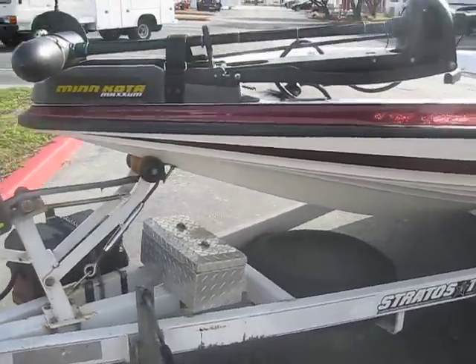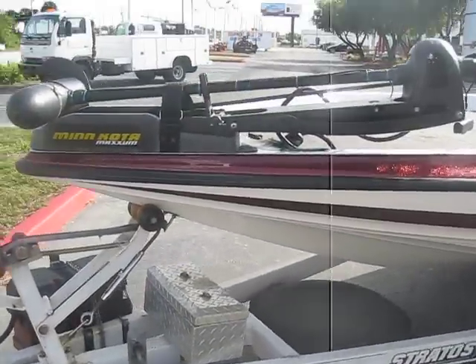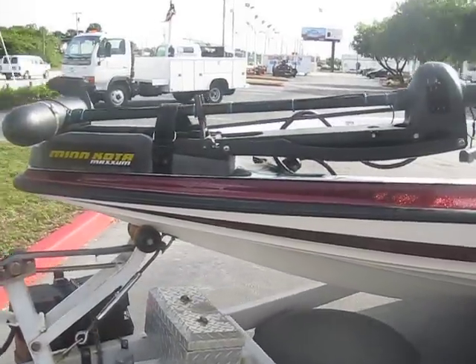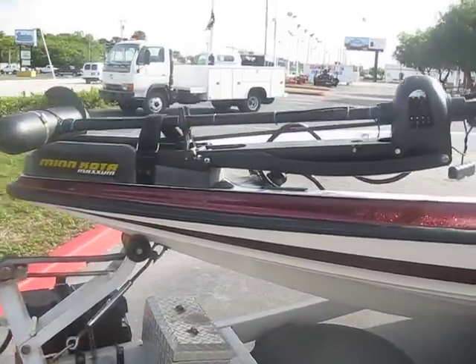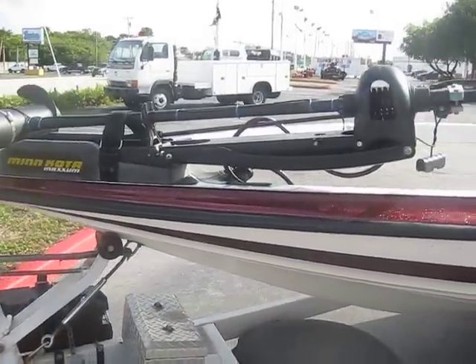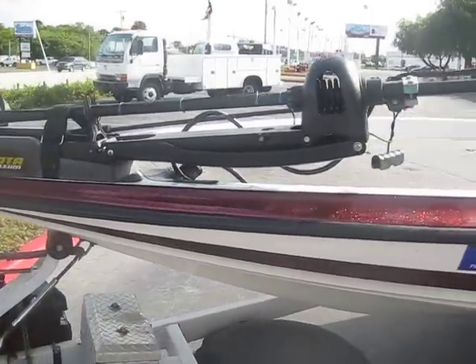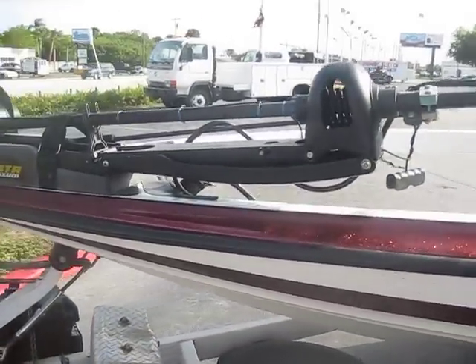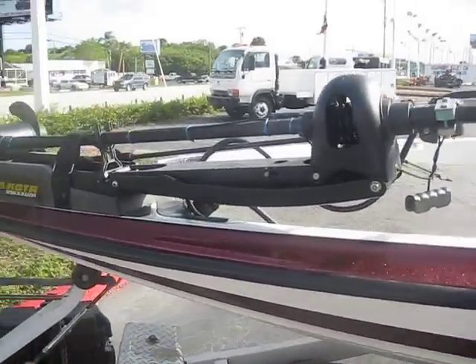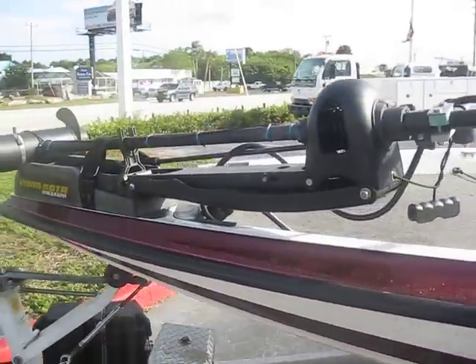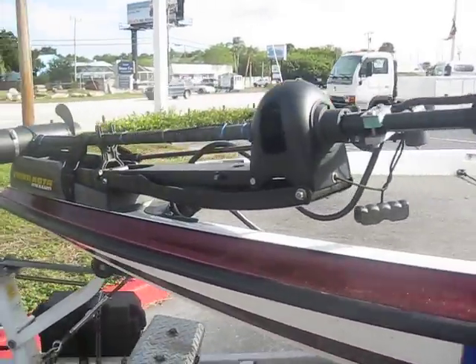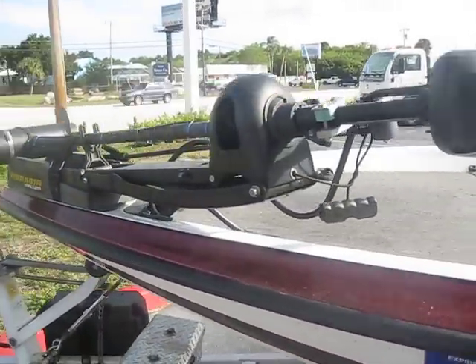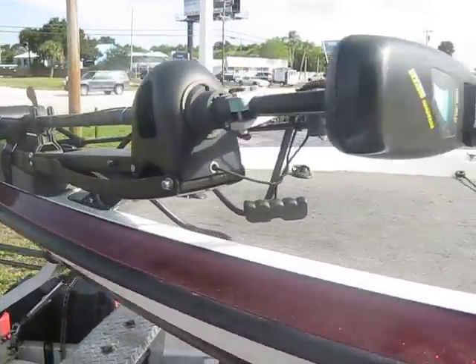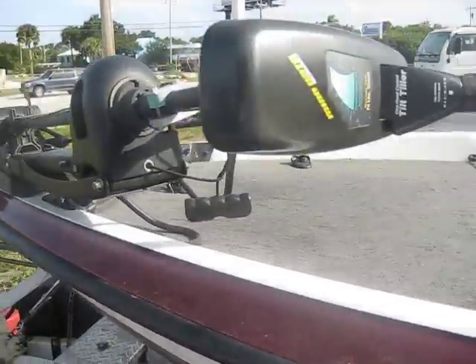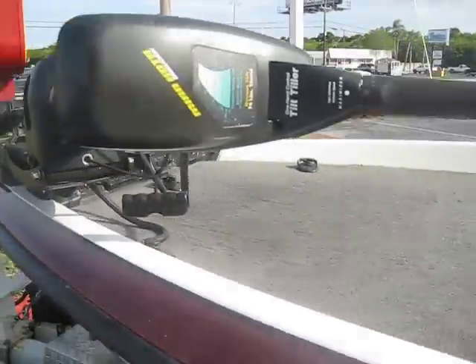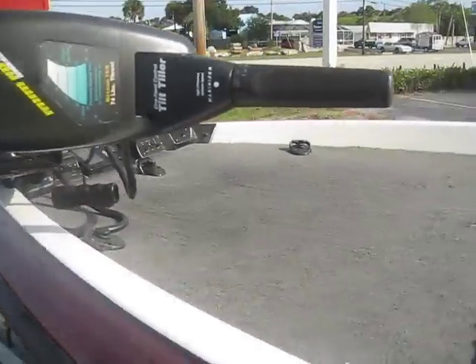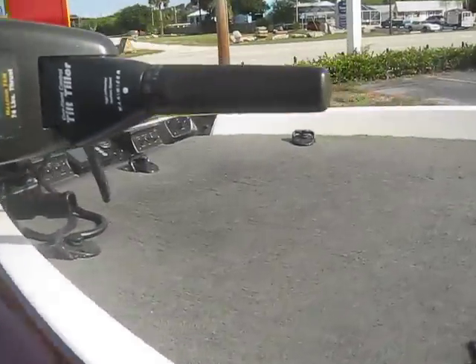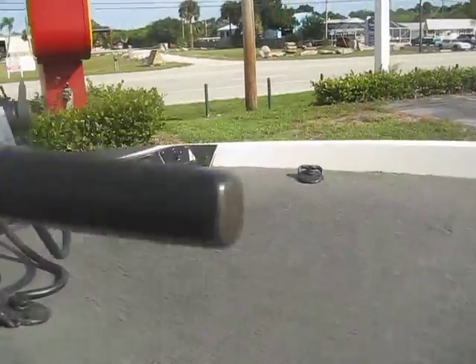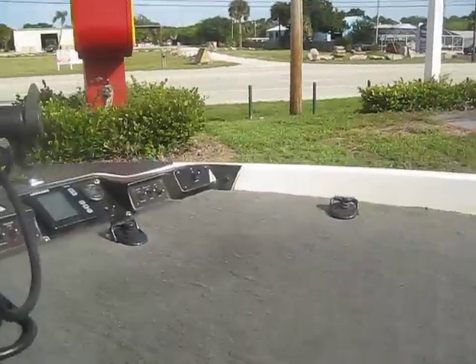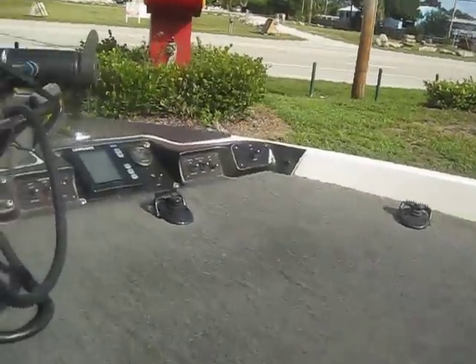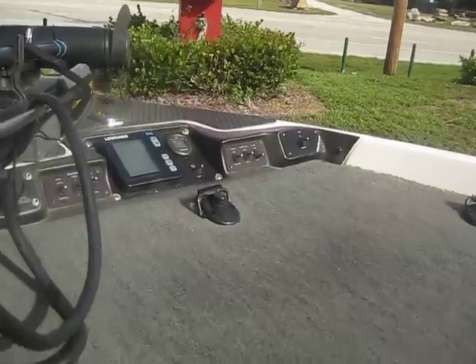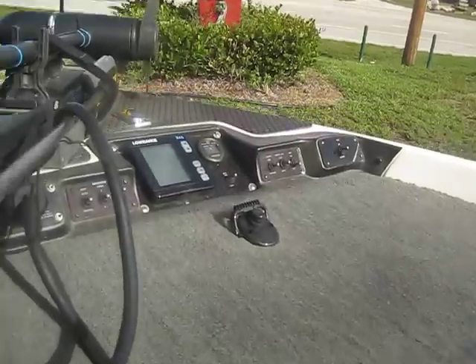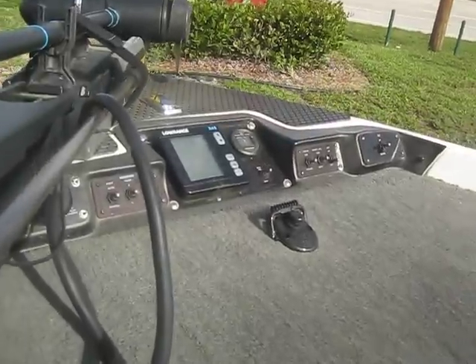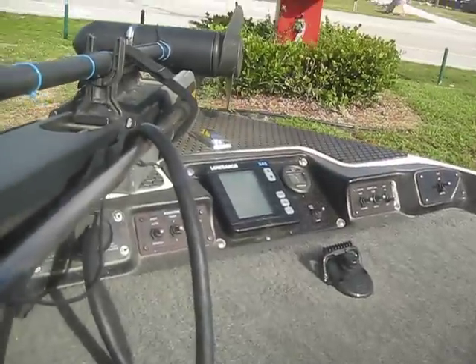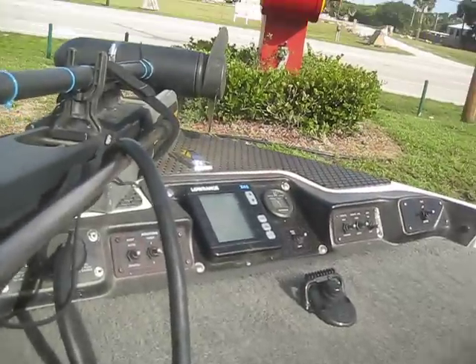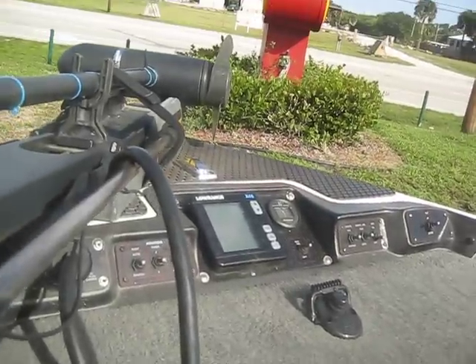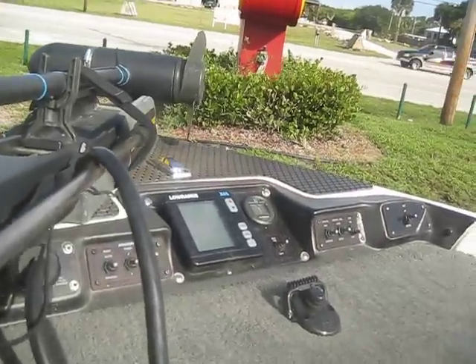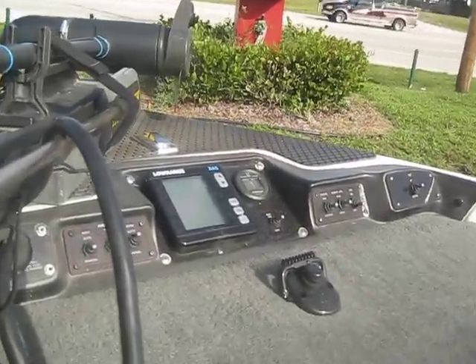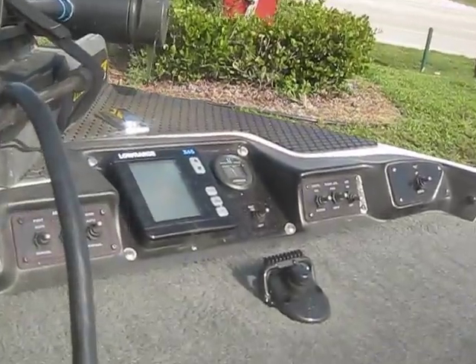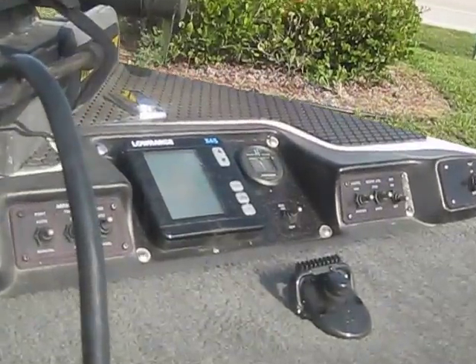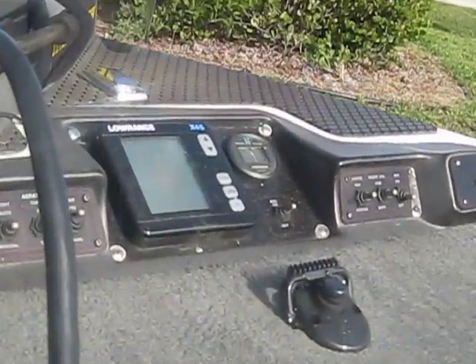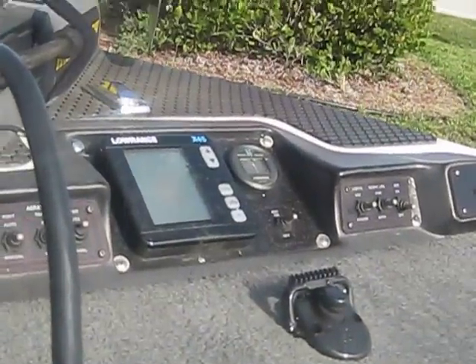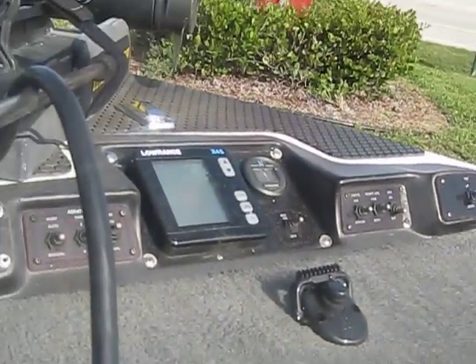Minnkota Maxim trolling motor. It's all electronics and Lowrance, this kind of setup.